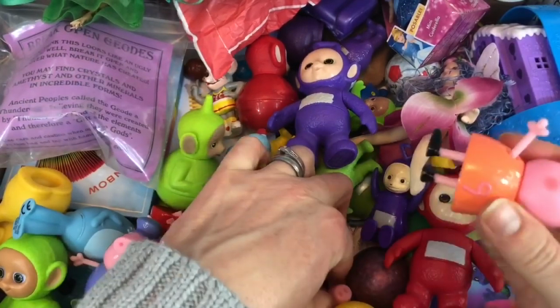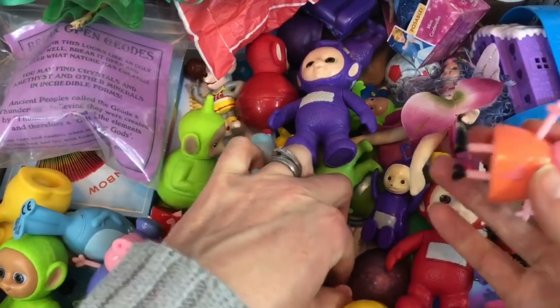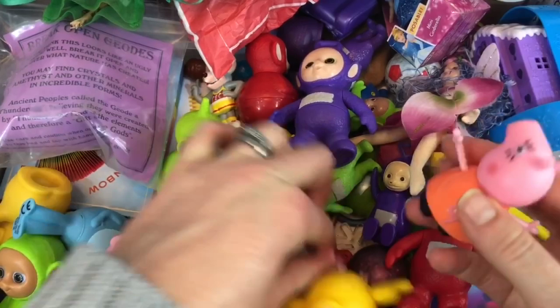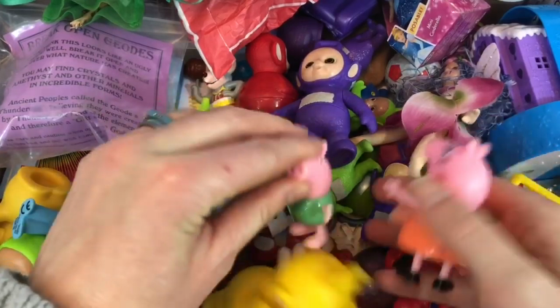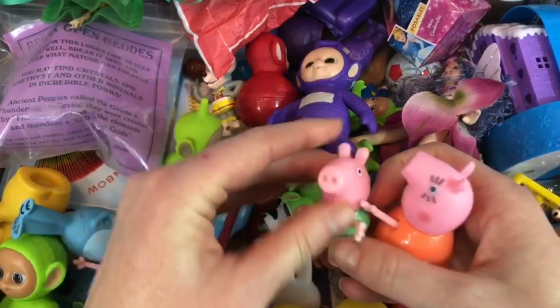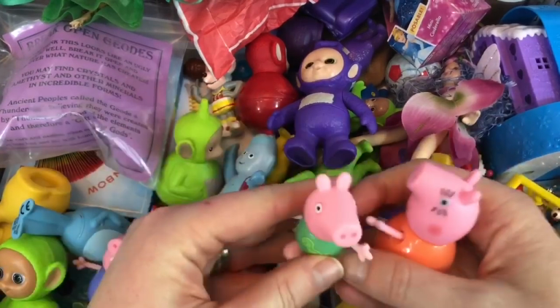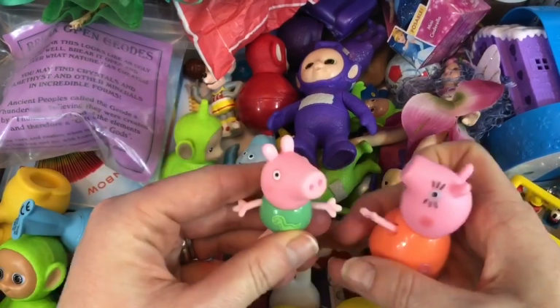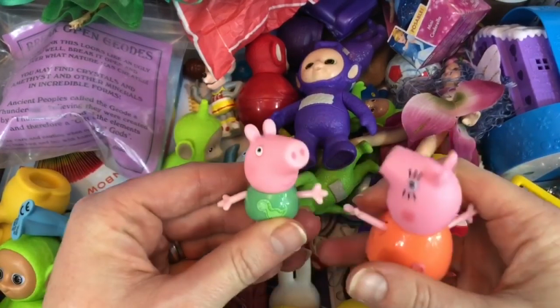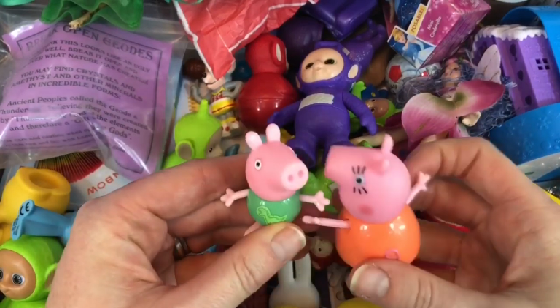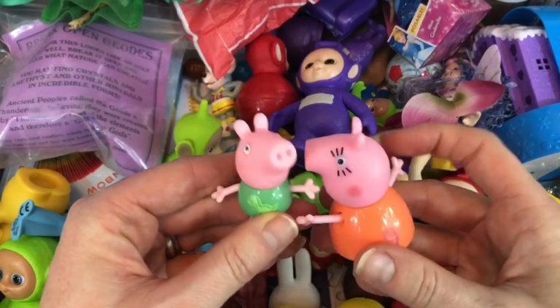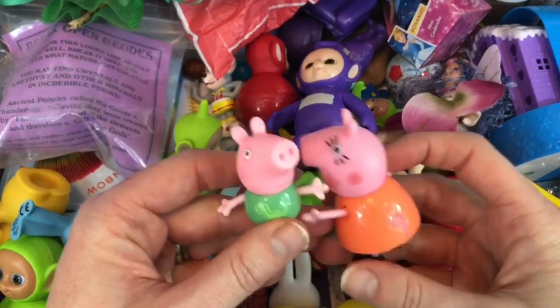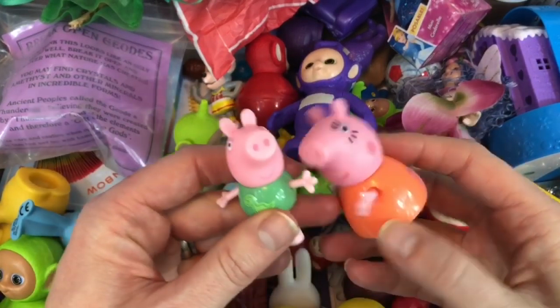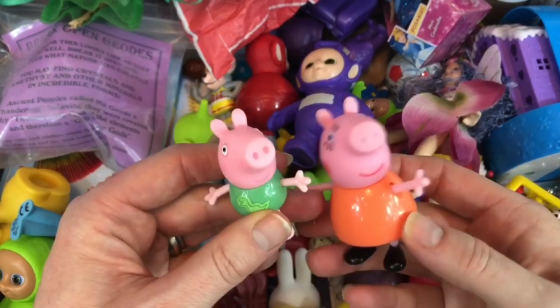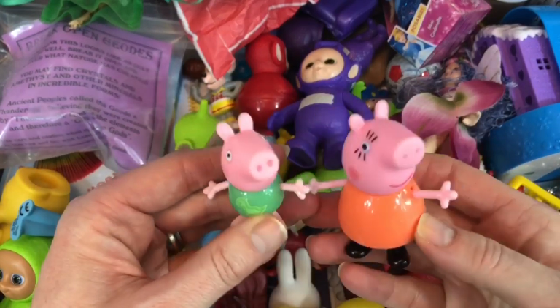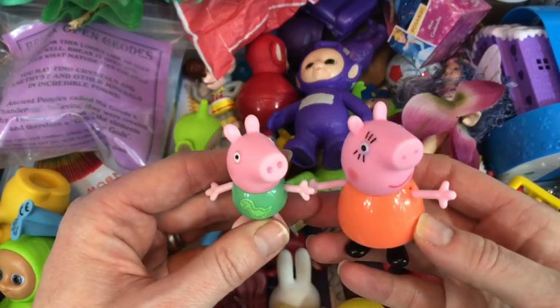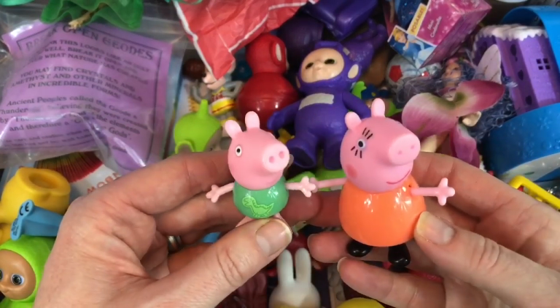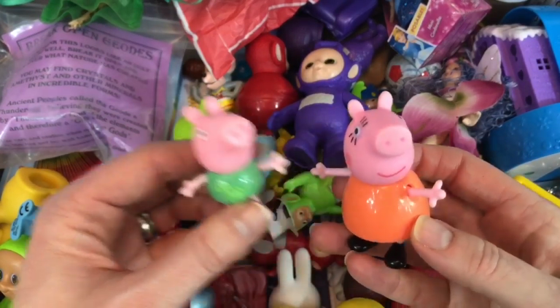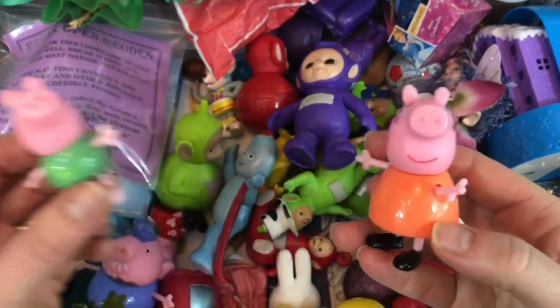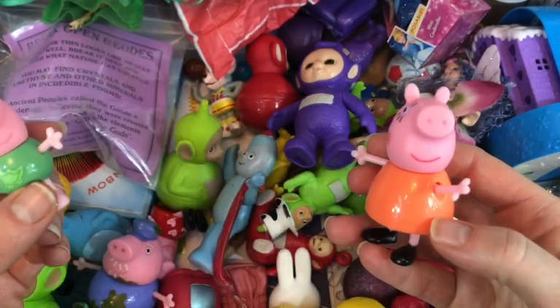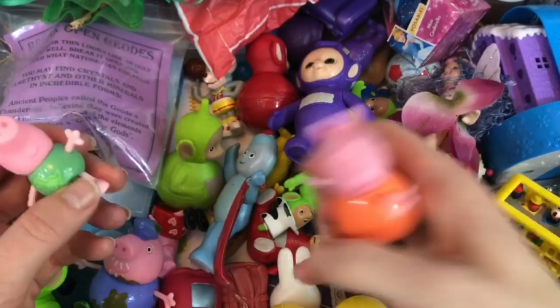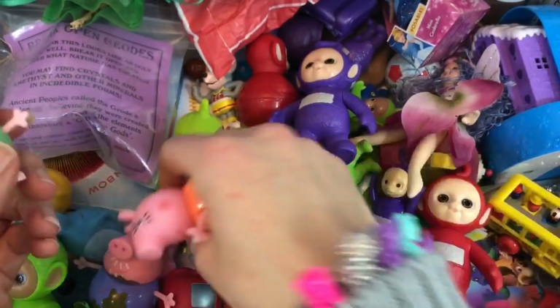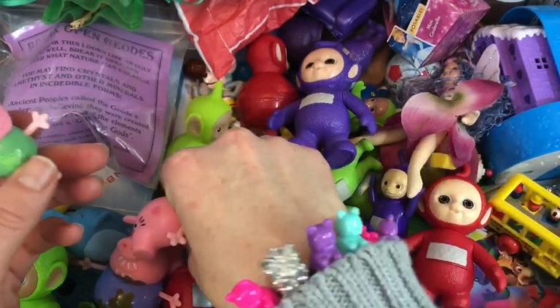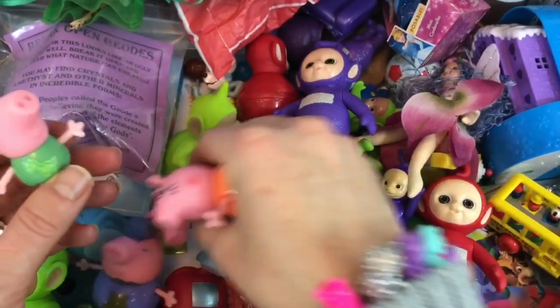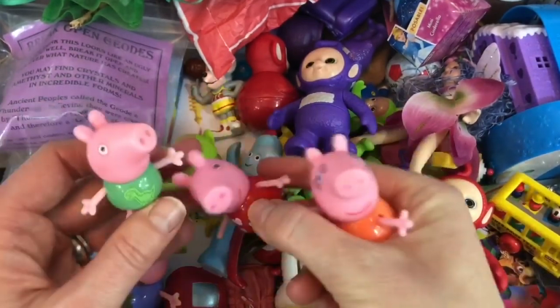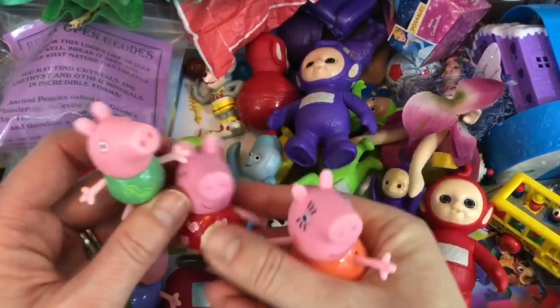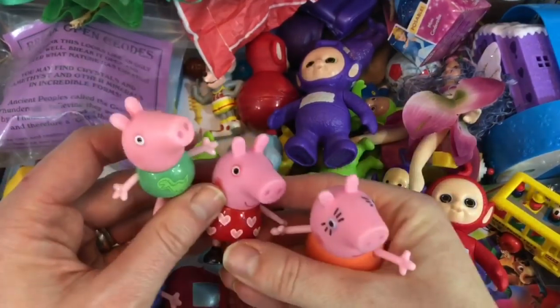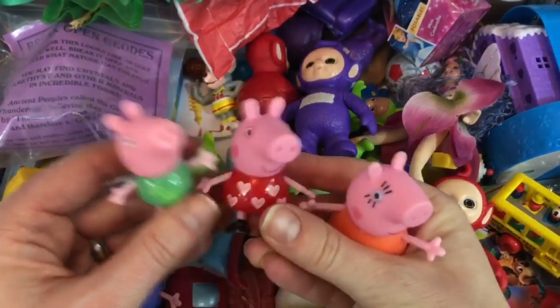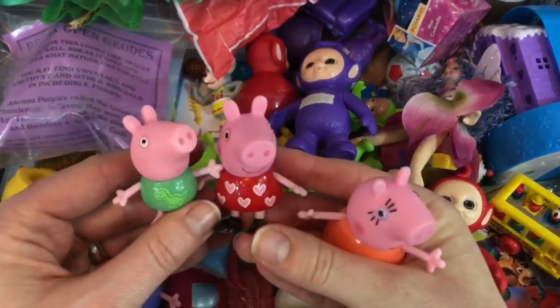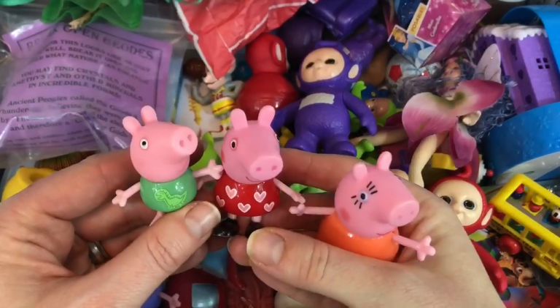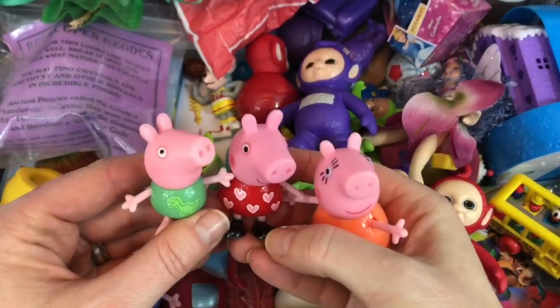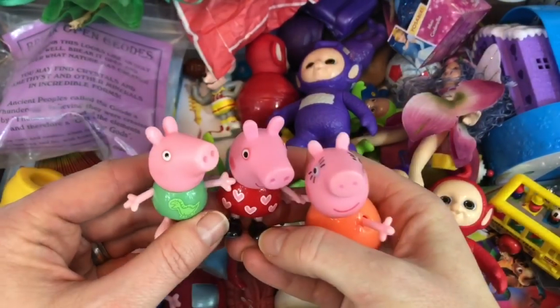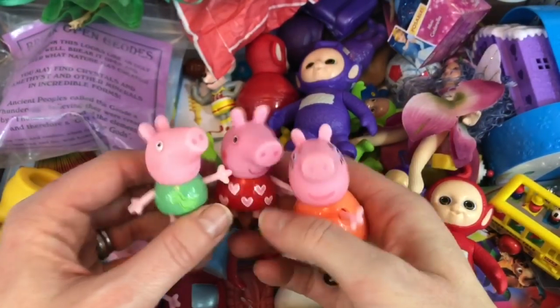These are all of my little Peppa Pig characters. We have Mummy Pig and George Pig. And there's another Peppa Pig — I have lots of Peppa Pigs.